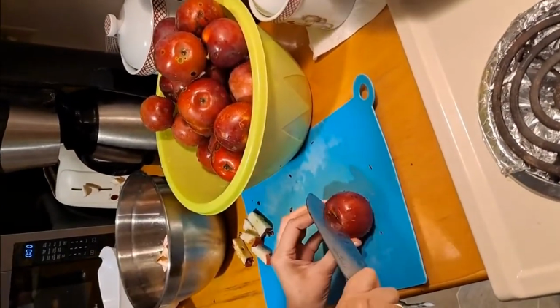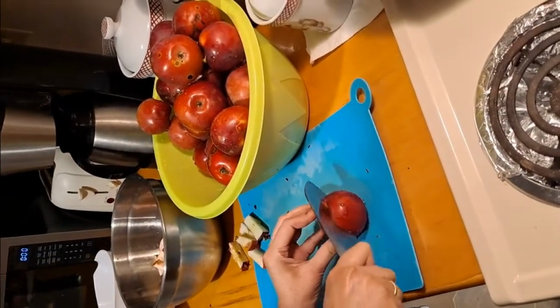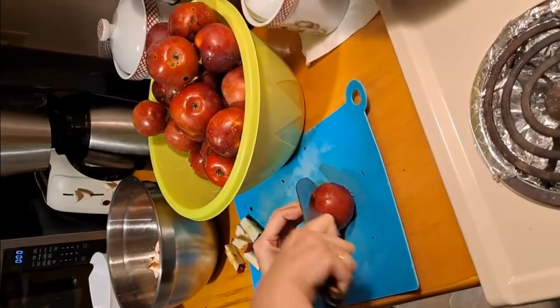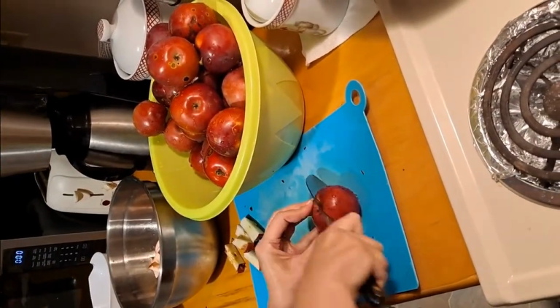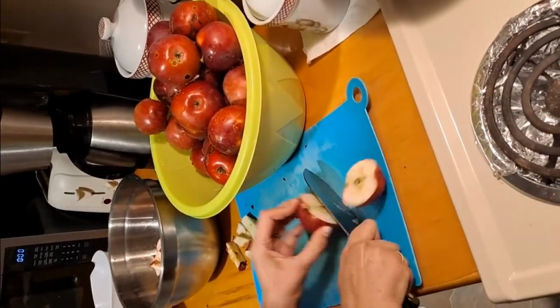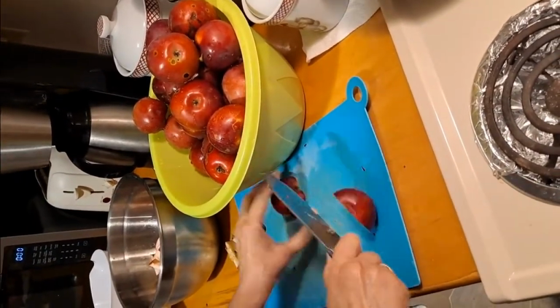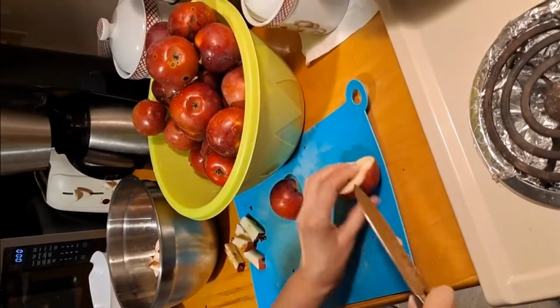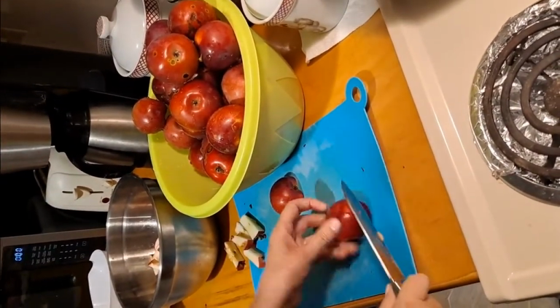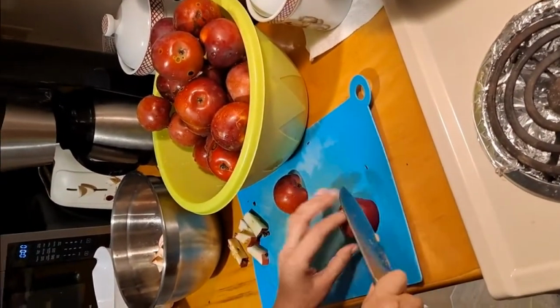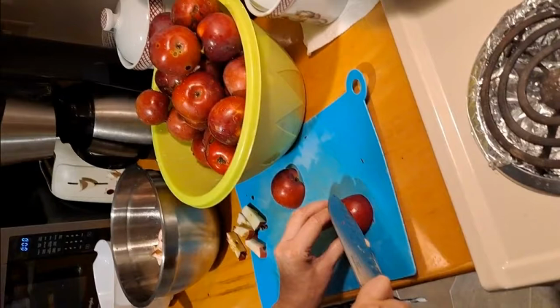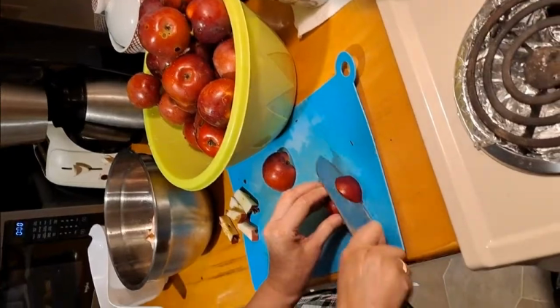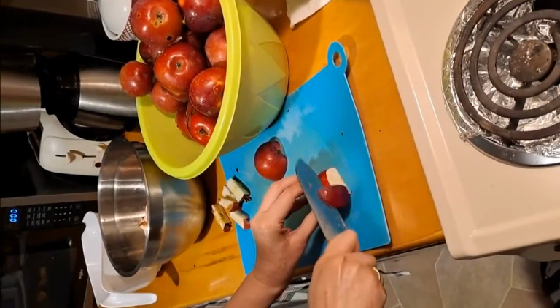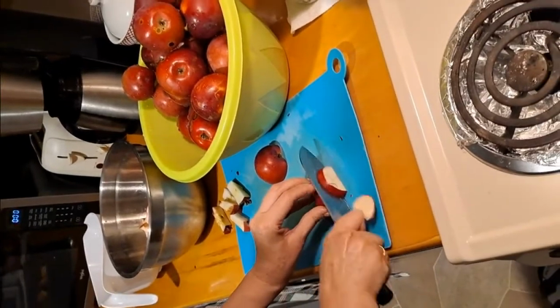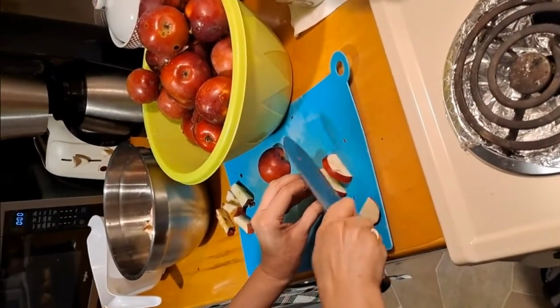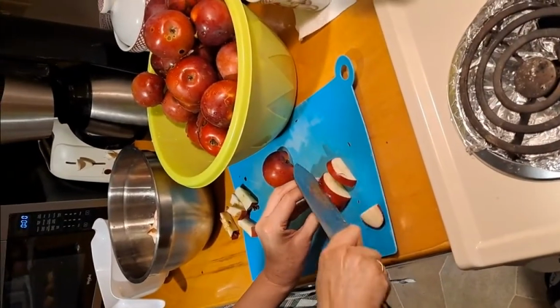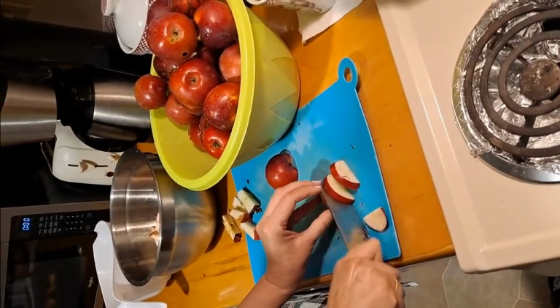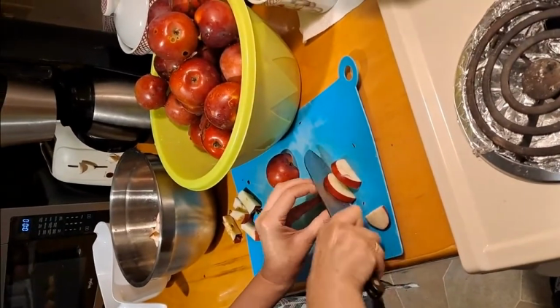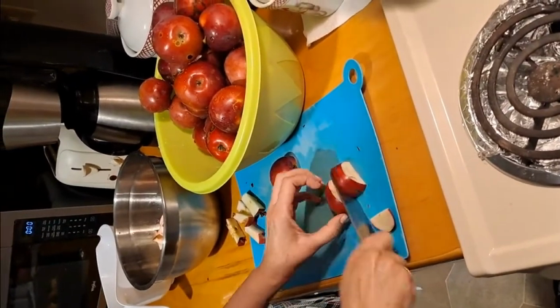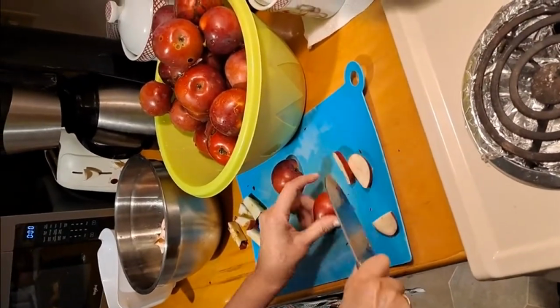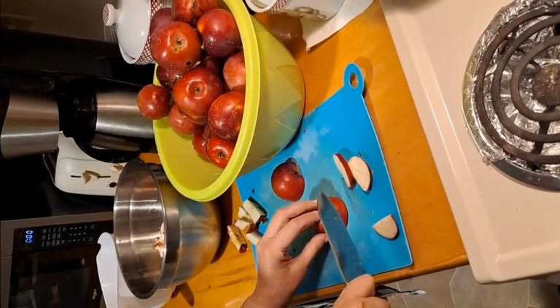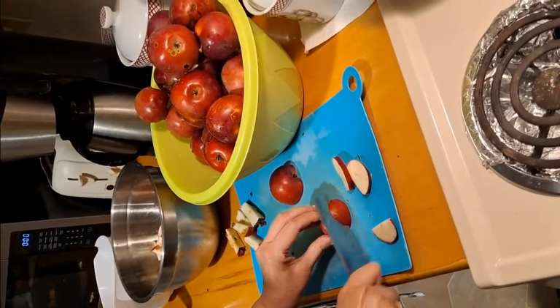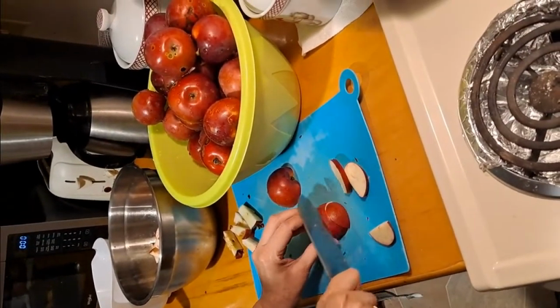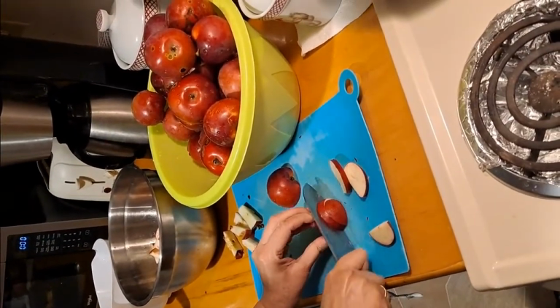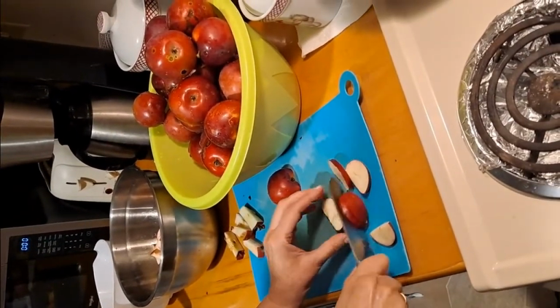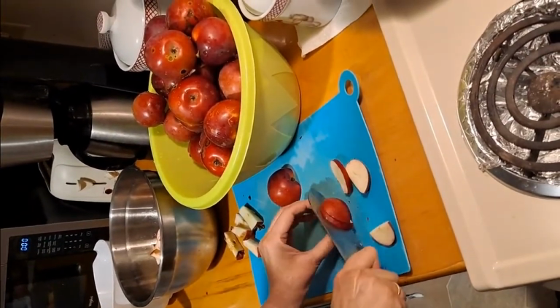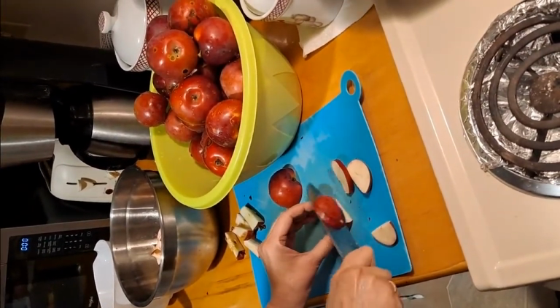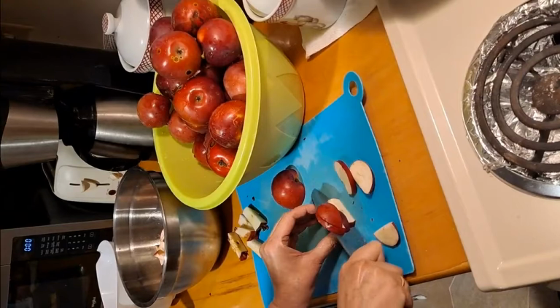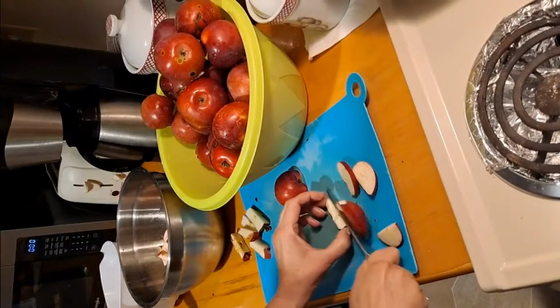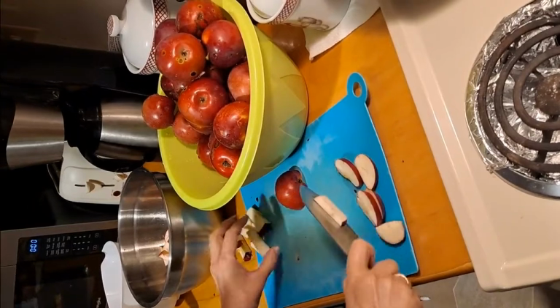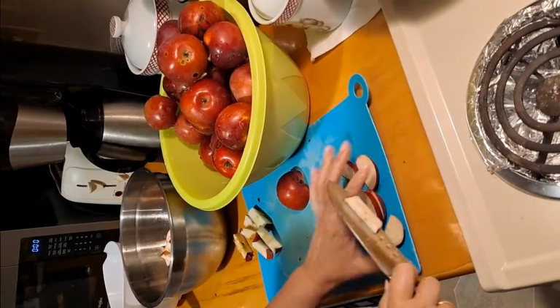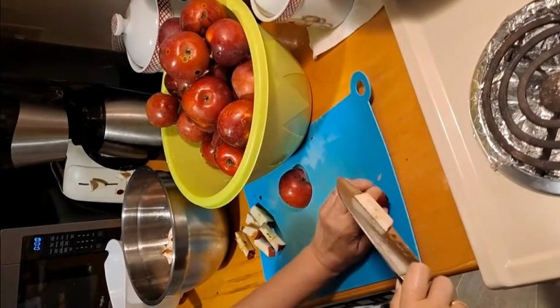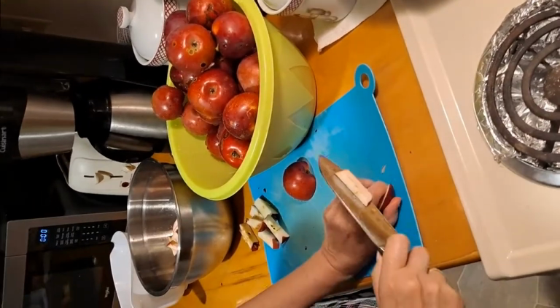That's how we do it. Our neighbor's chickens are going to have some sweet treats in another day or two — maybe tomorrow. Those hens can't get enough of this stuff.